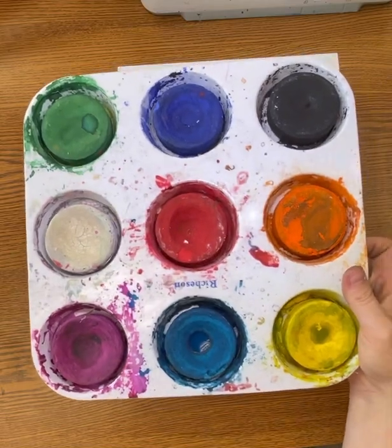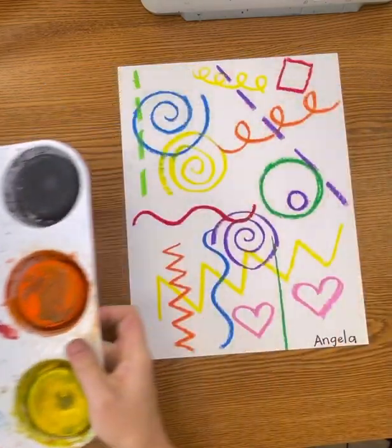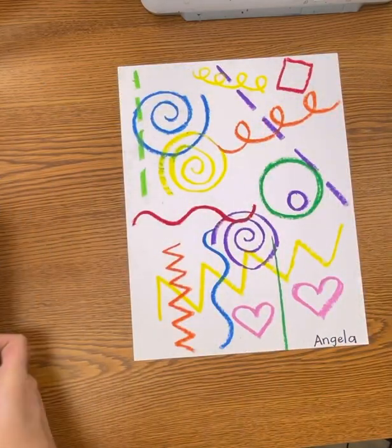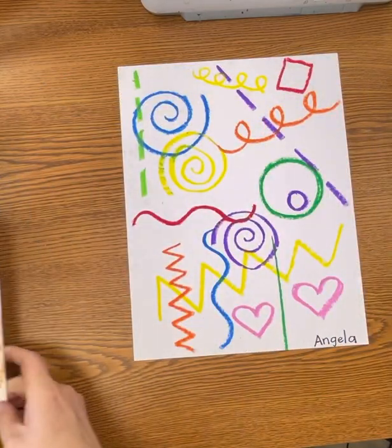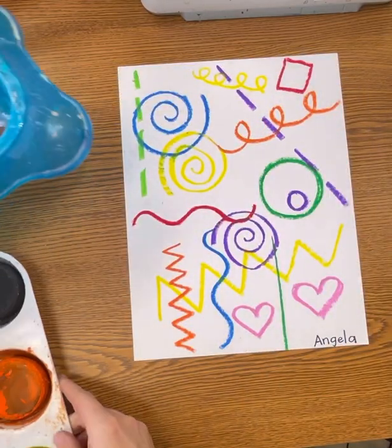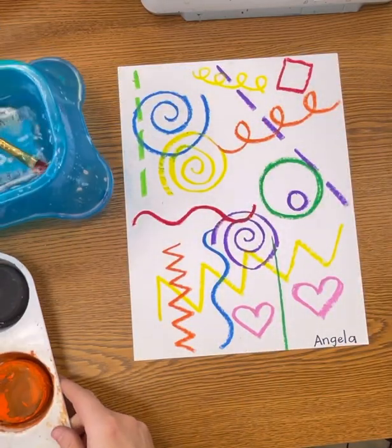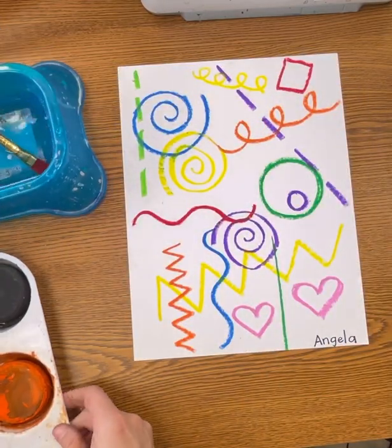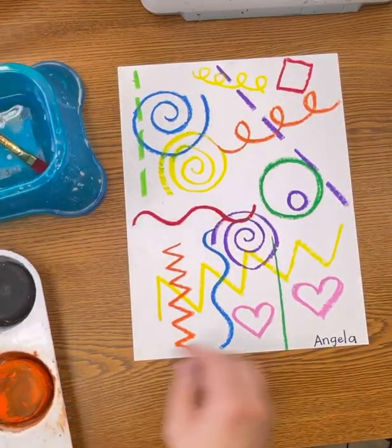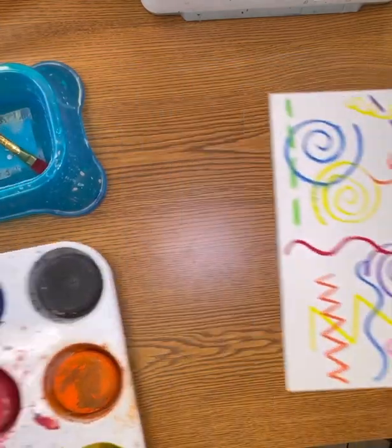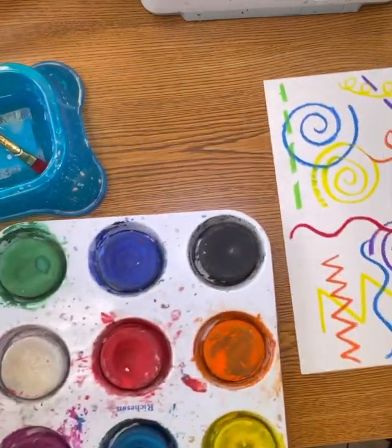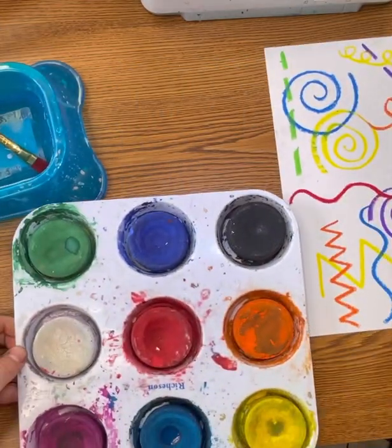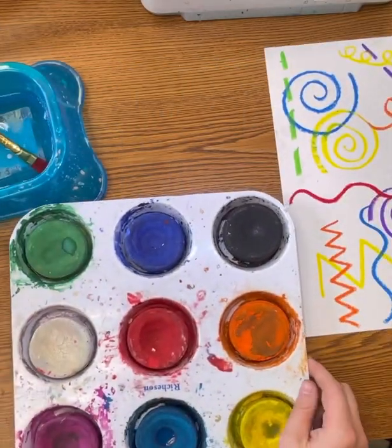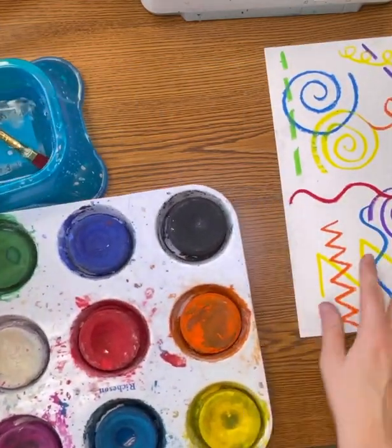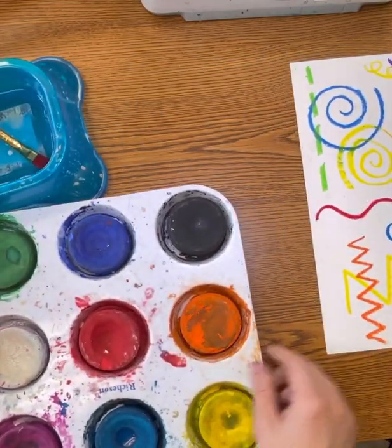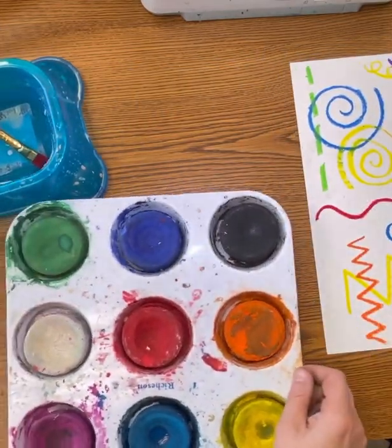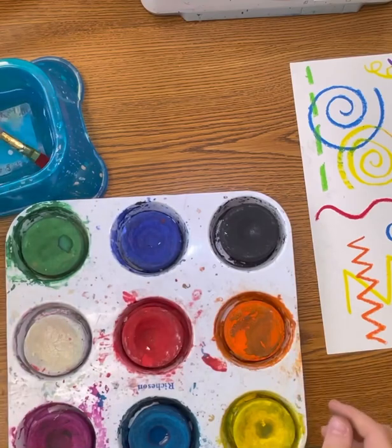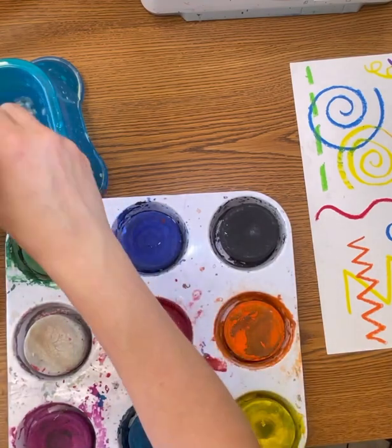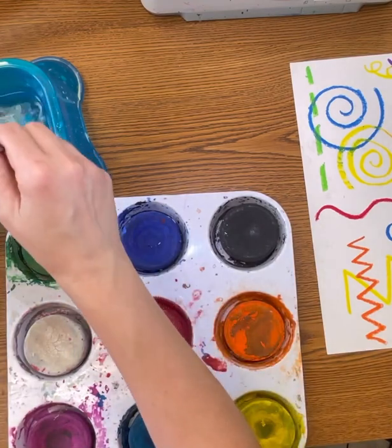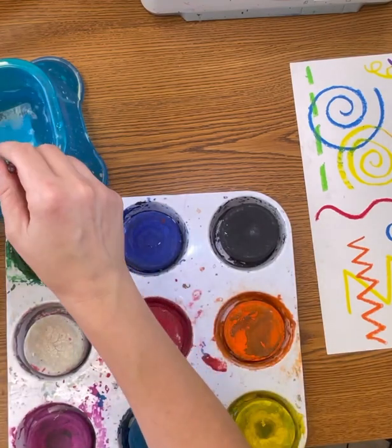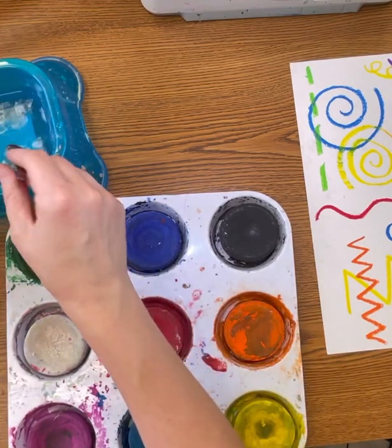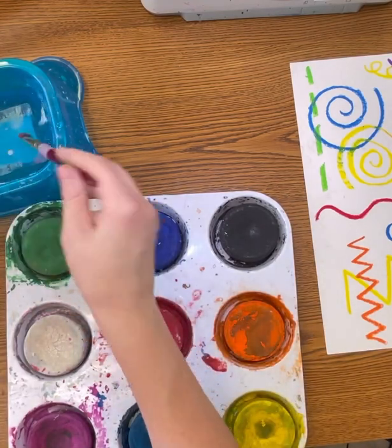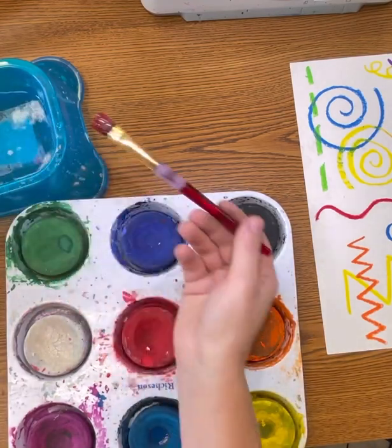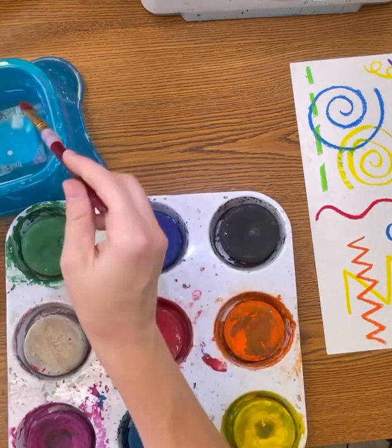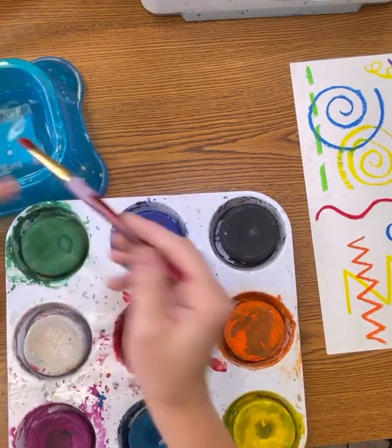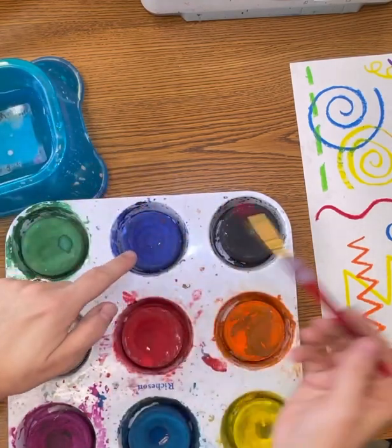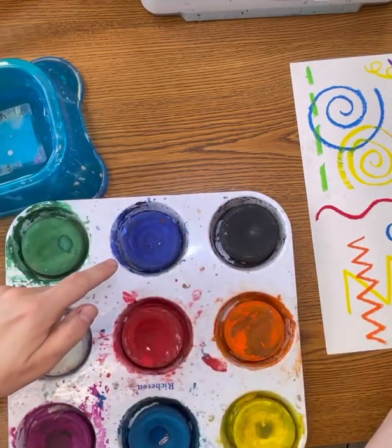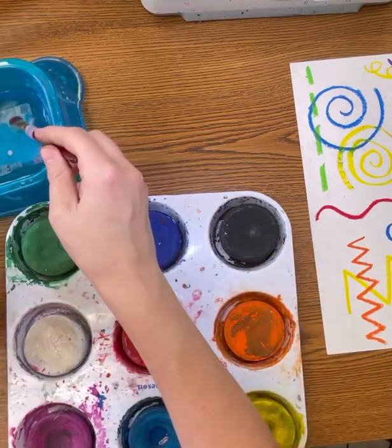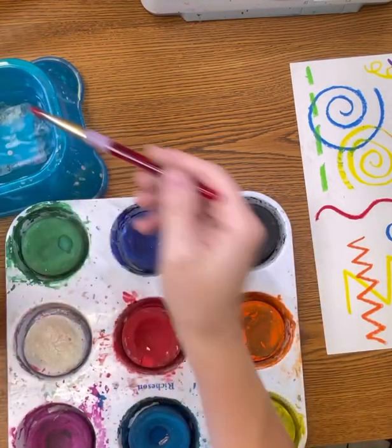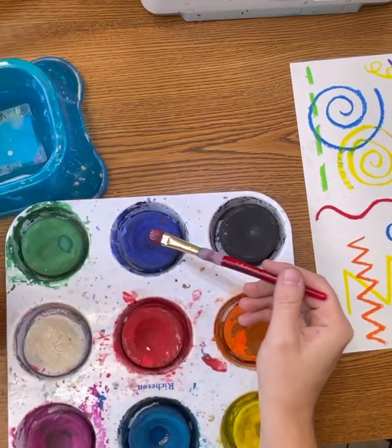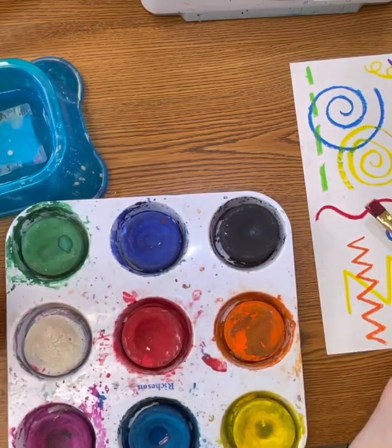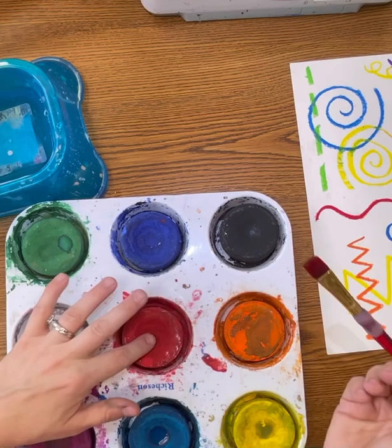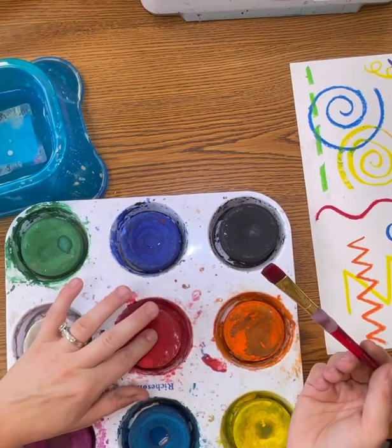The next step of our project is to paint over the oil pastel with our tempera cakes. In order for these to work, you will need to remember this process: water, paint, paper.